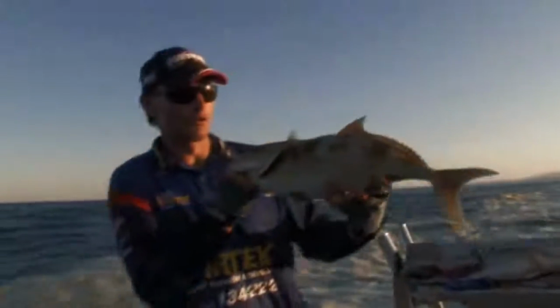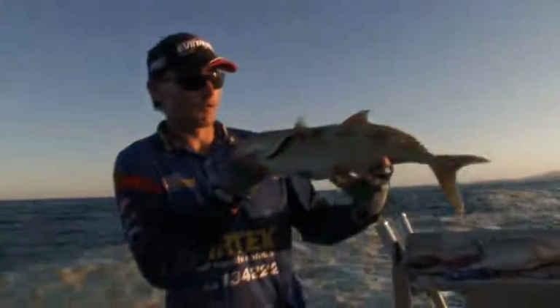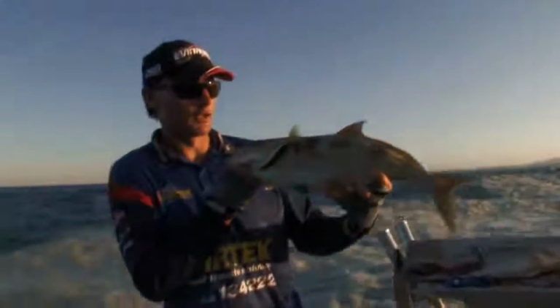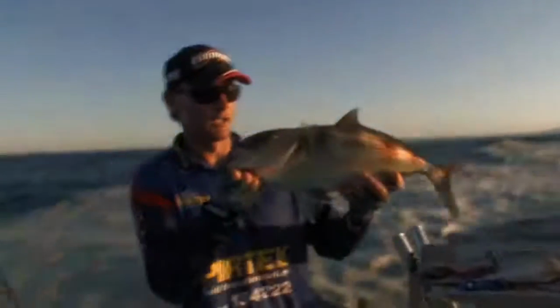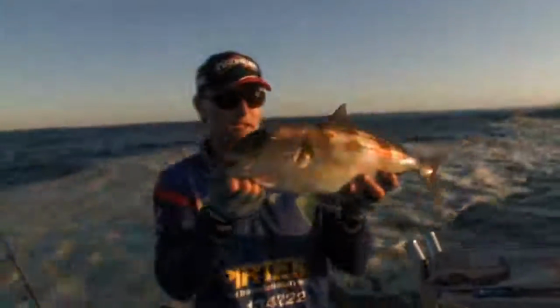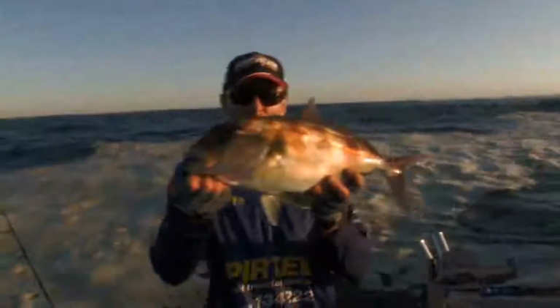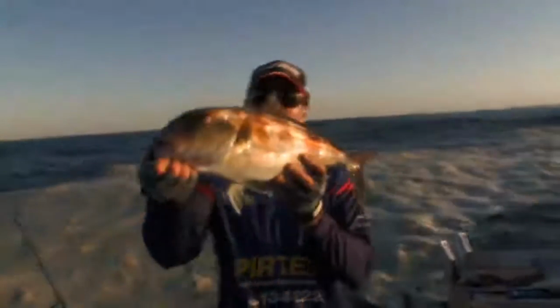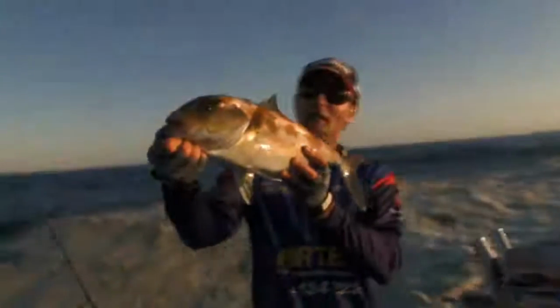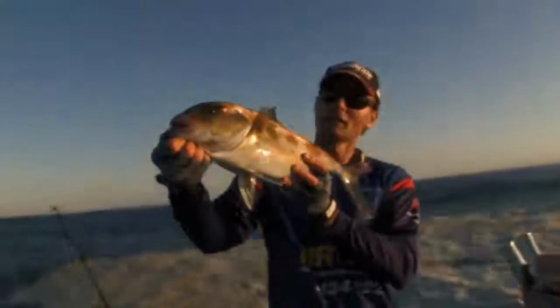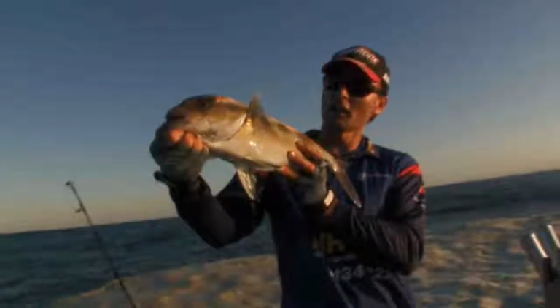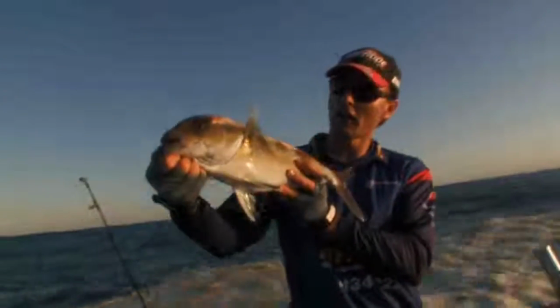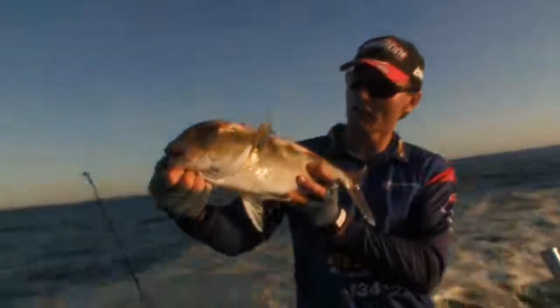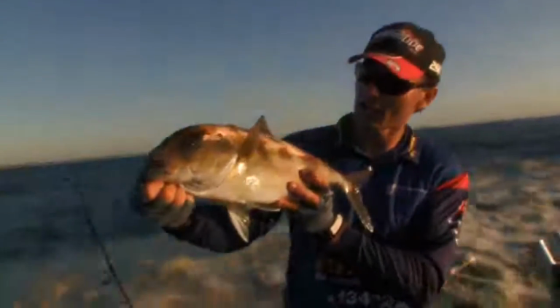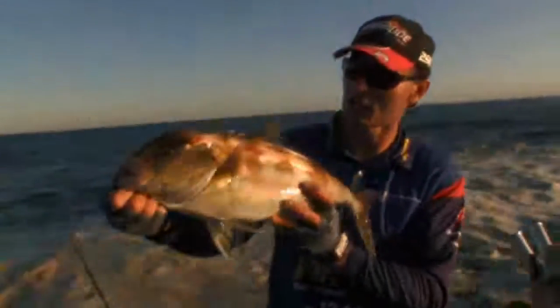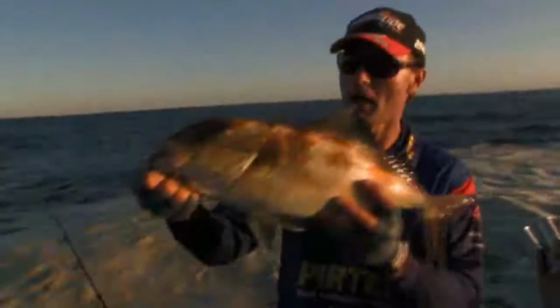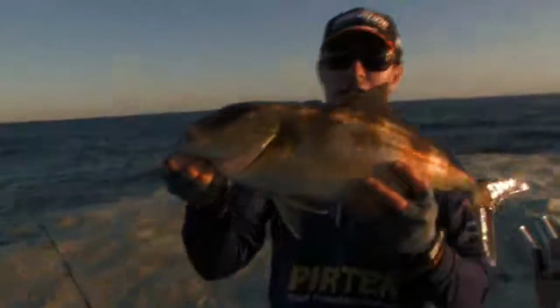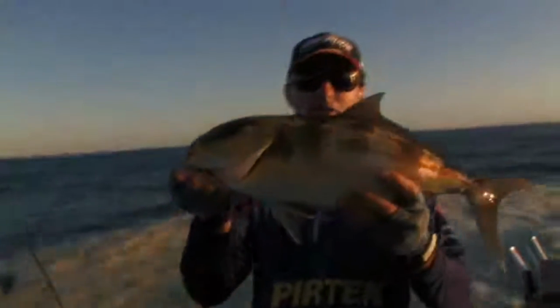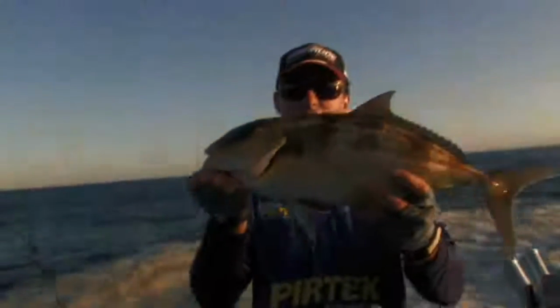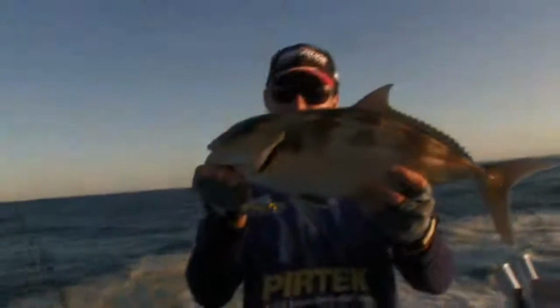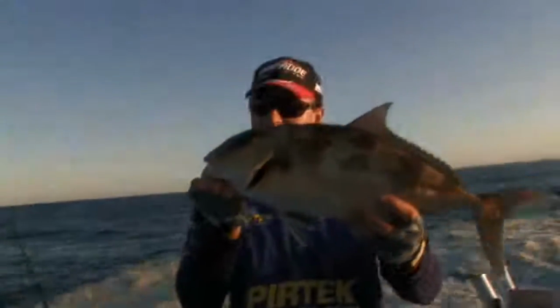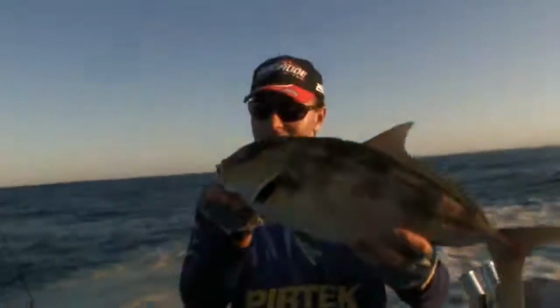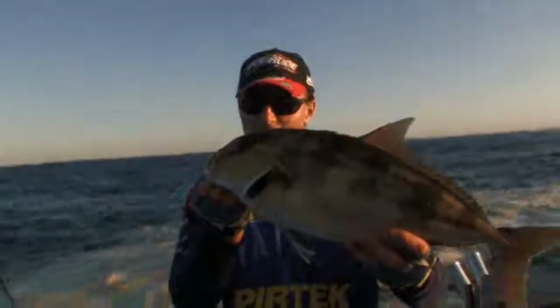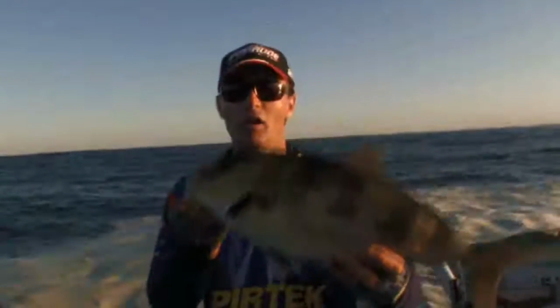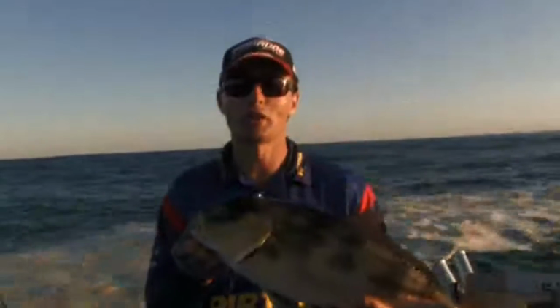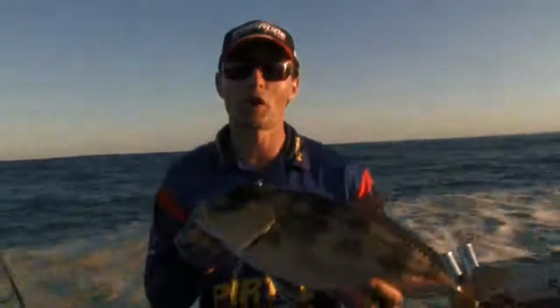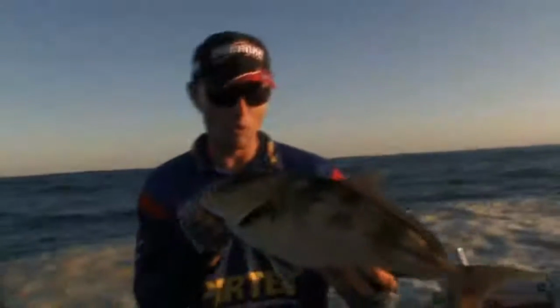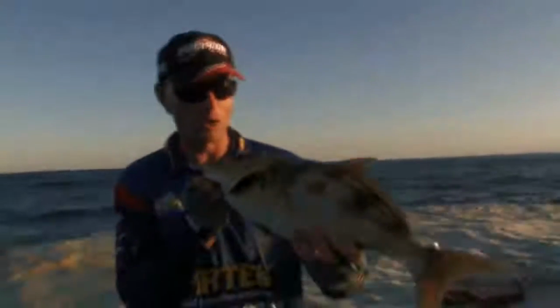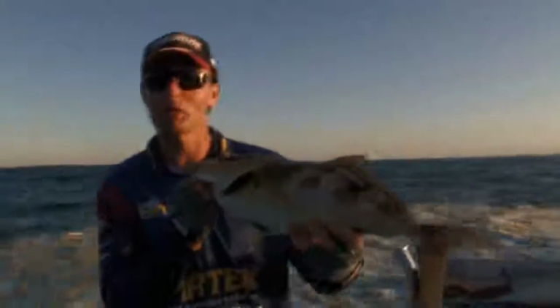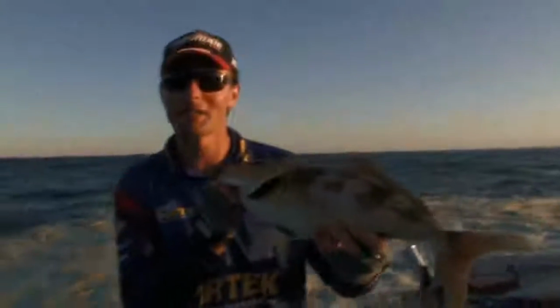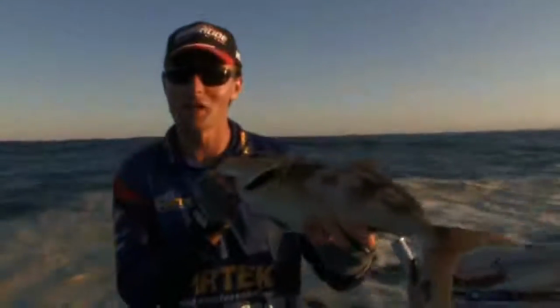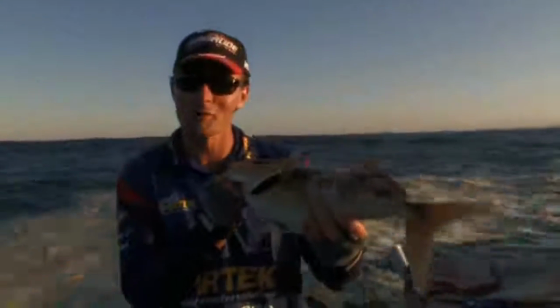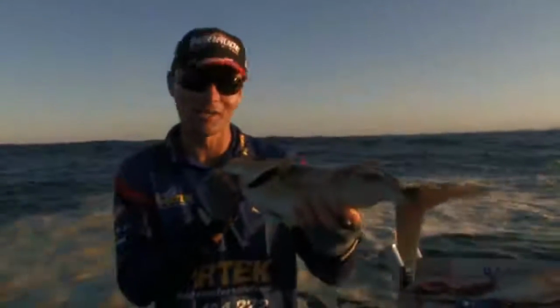Beautiful fish — get that sun on him. The sun's getting low and the colours are just magnificent. That's a nice little bonus while I've been cubing away. All right, I better keep throwing some more cubes and see if I can't get that snapper I'm chasing.